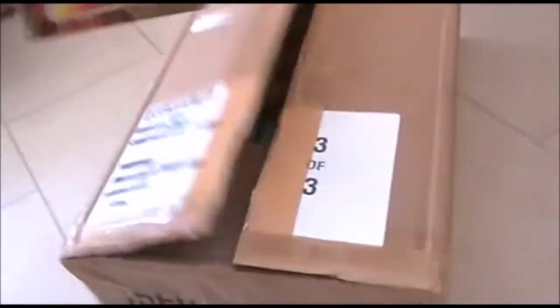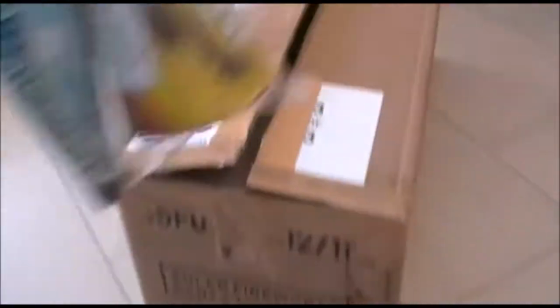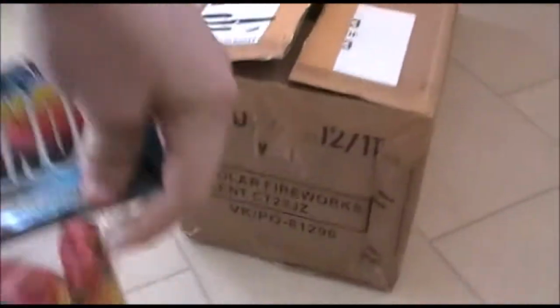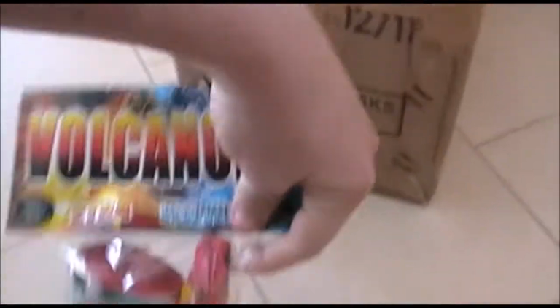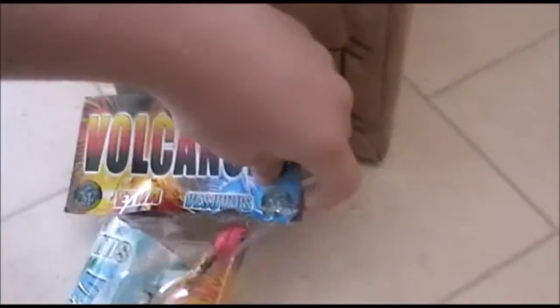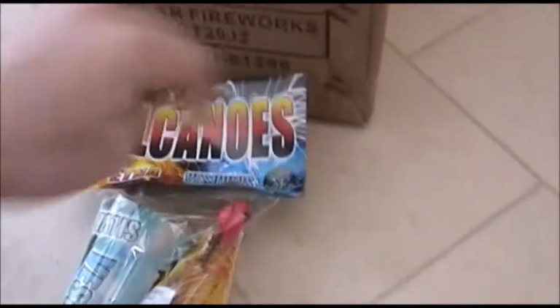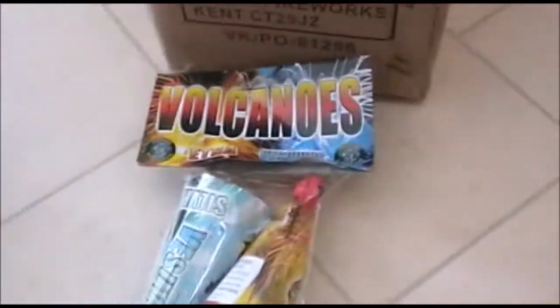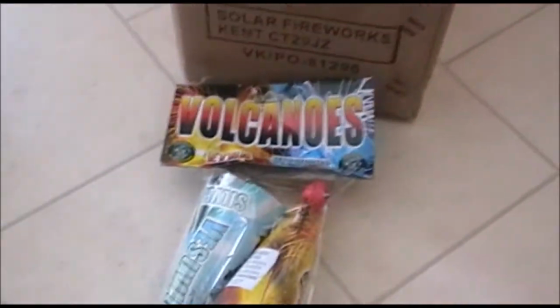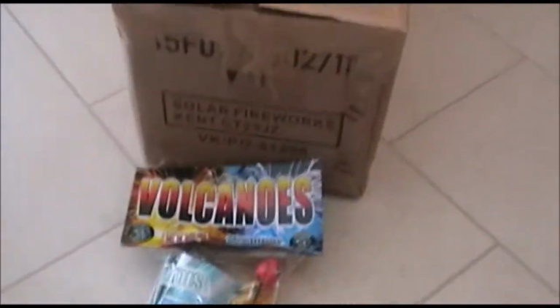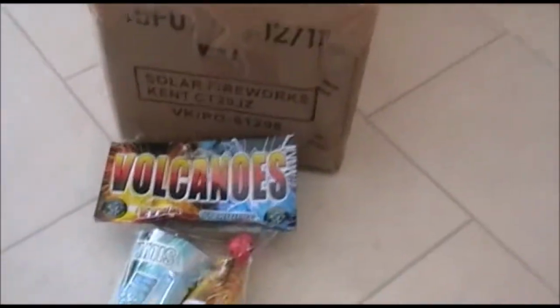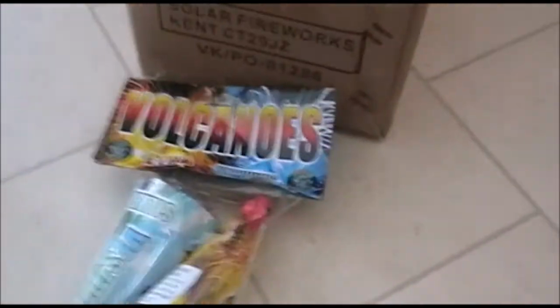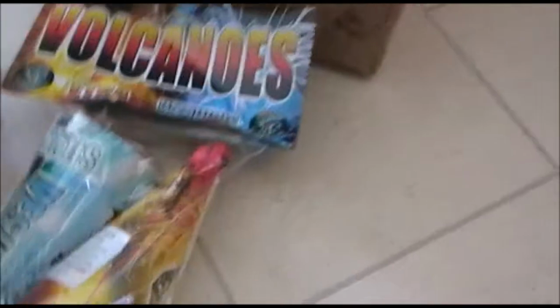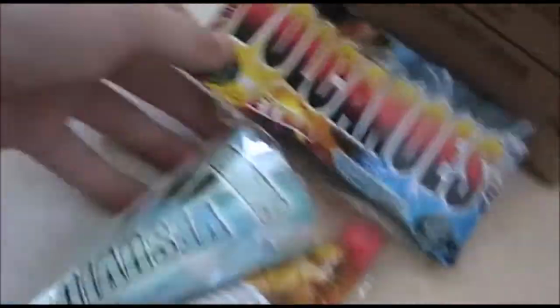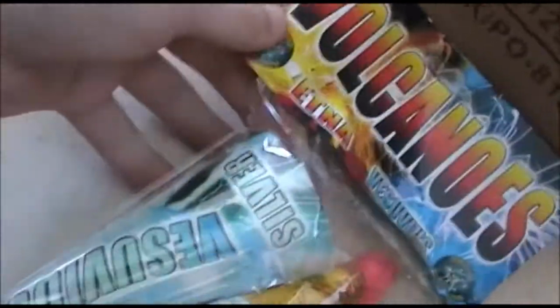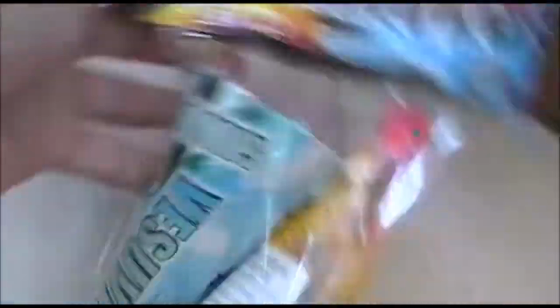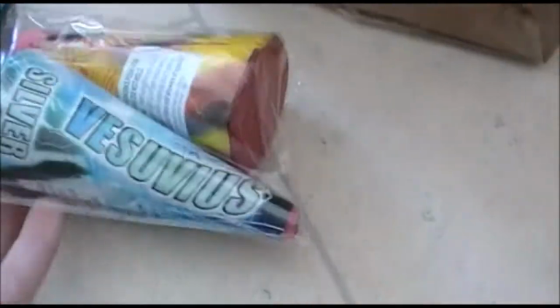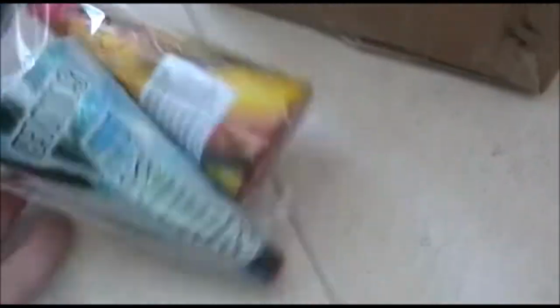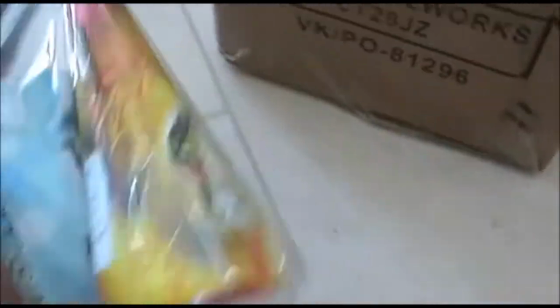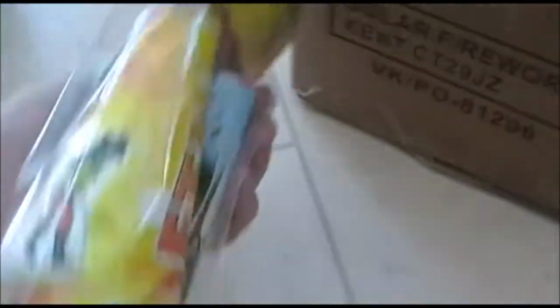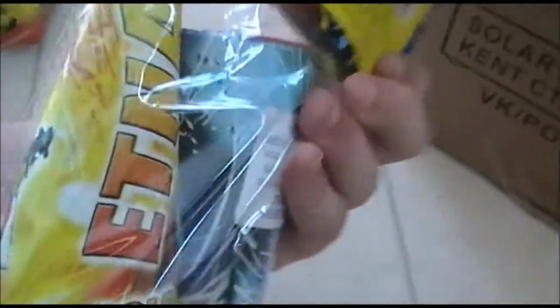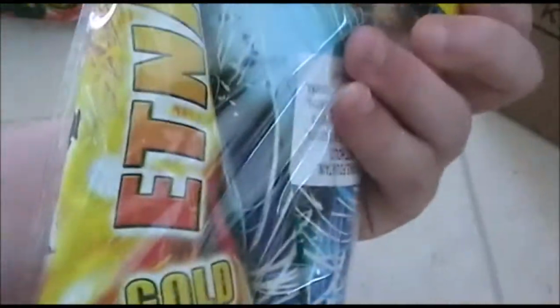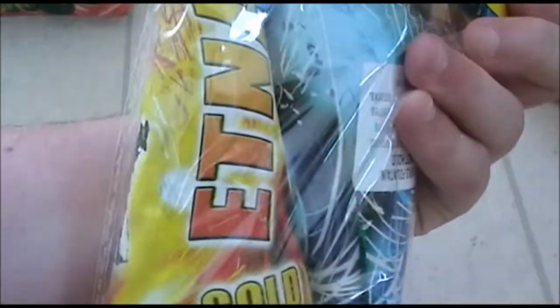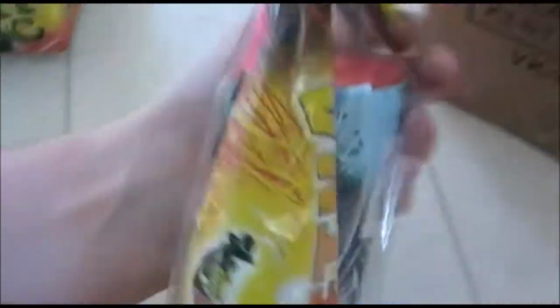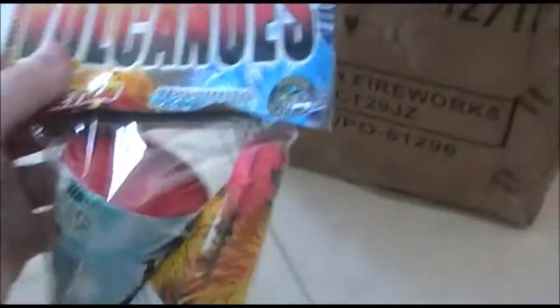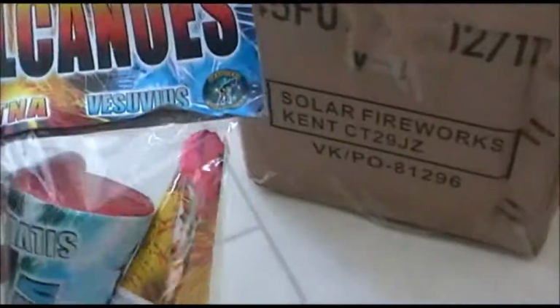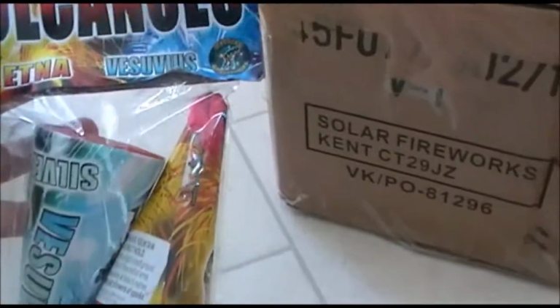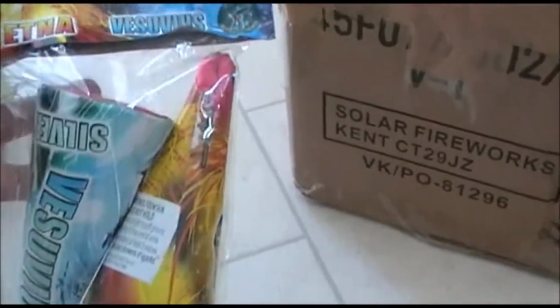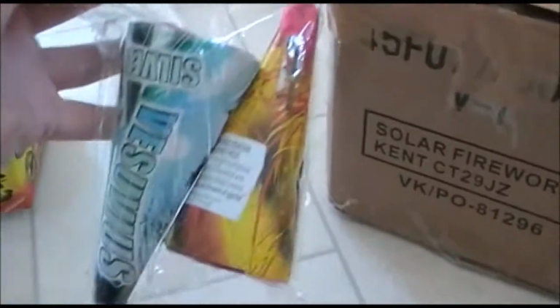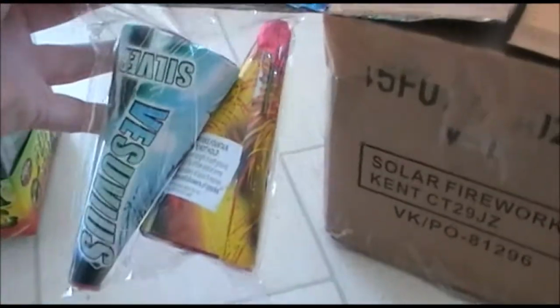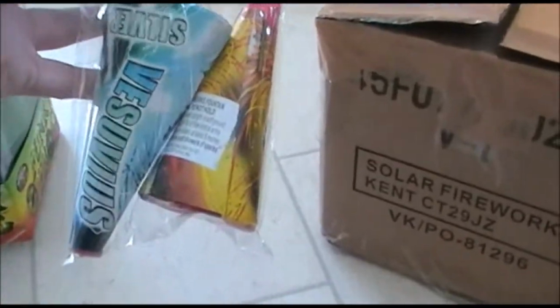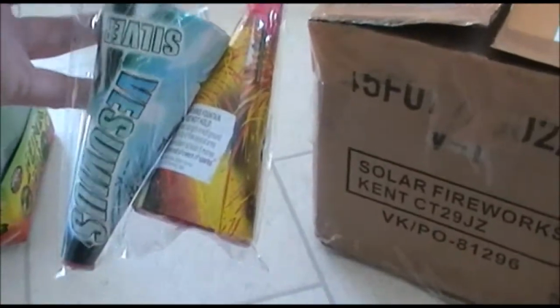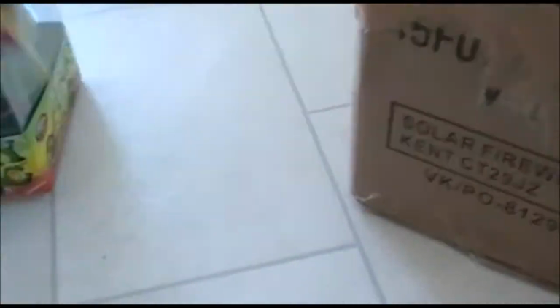This packet of two fountains from Fireworks International — Volcanoes: a silver Vesuvius and a gold Etna fountain. Five metres — should be decent enough.